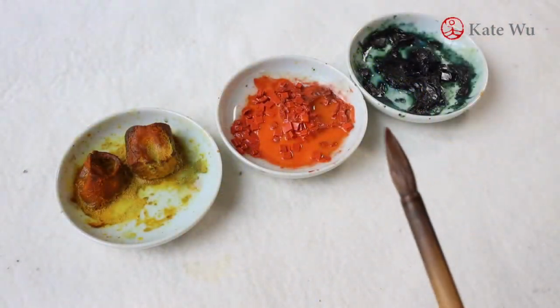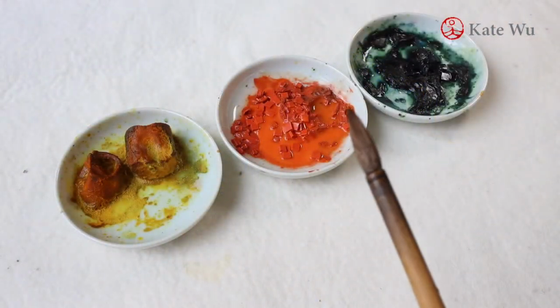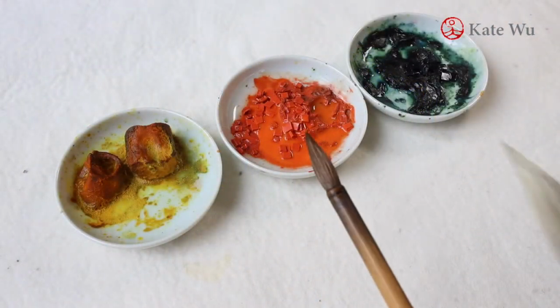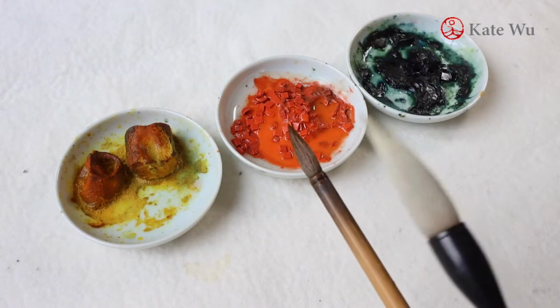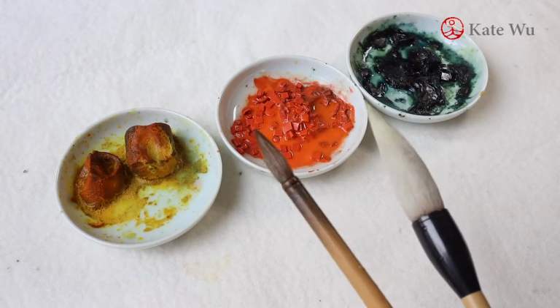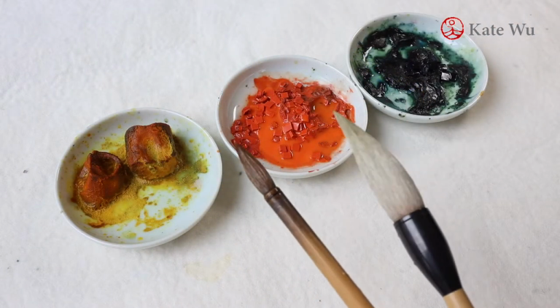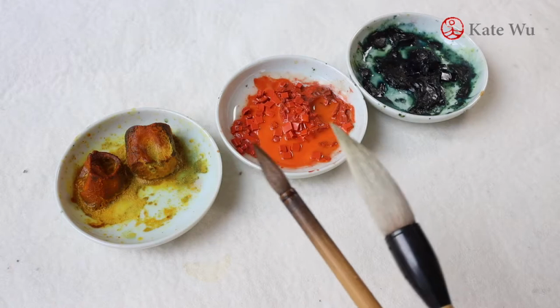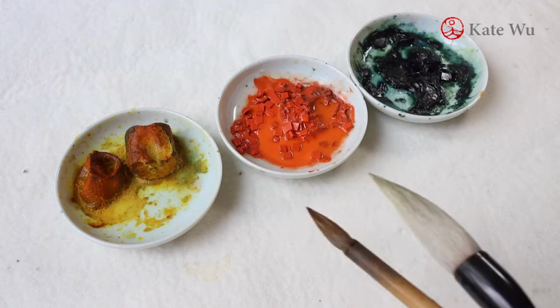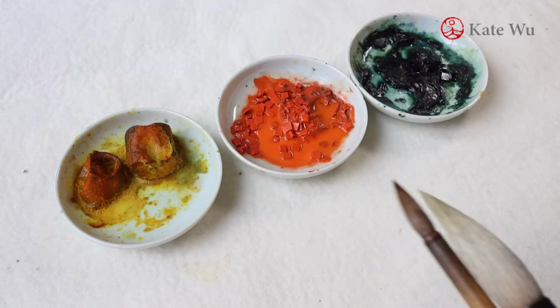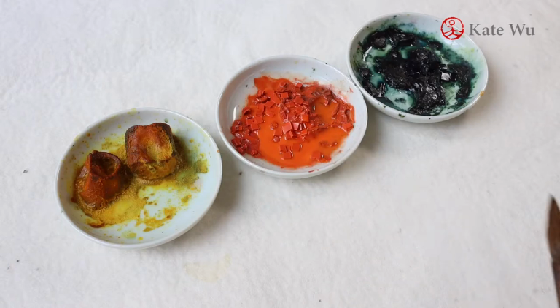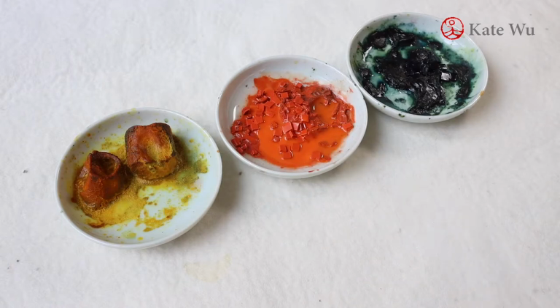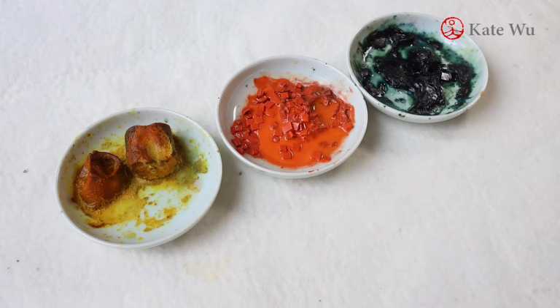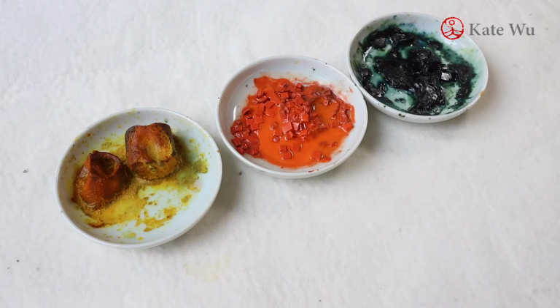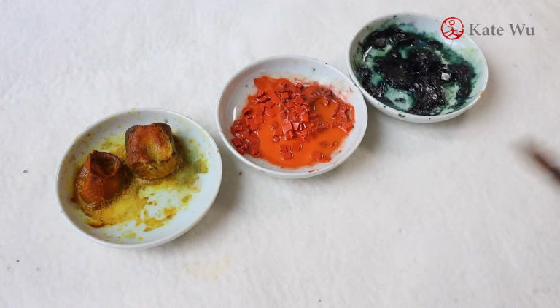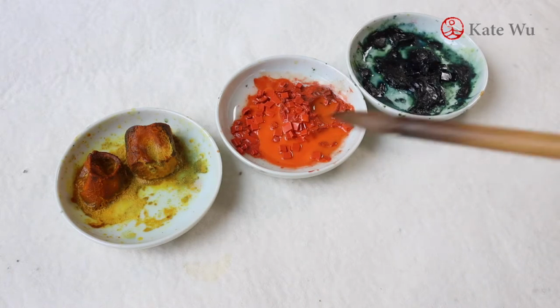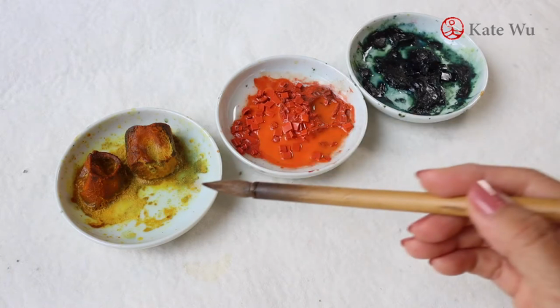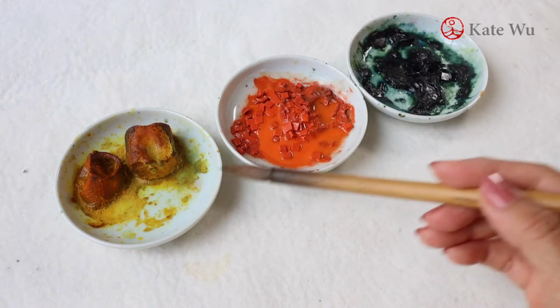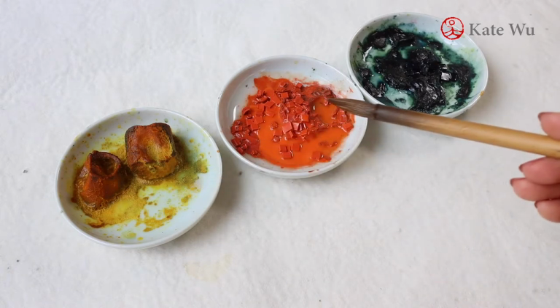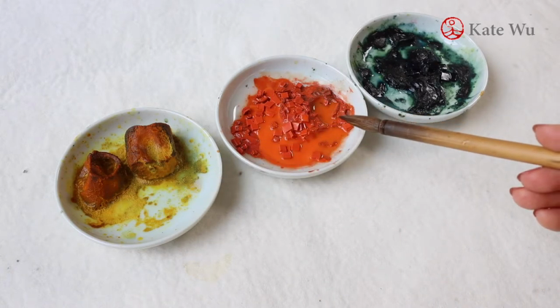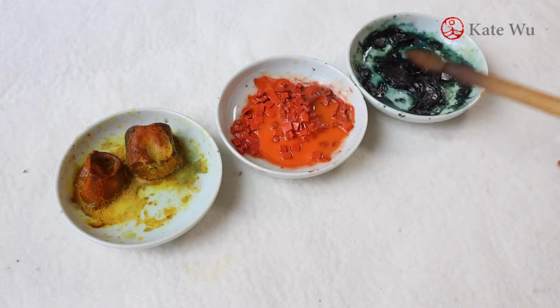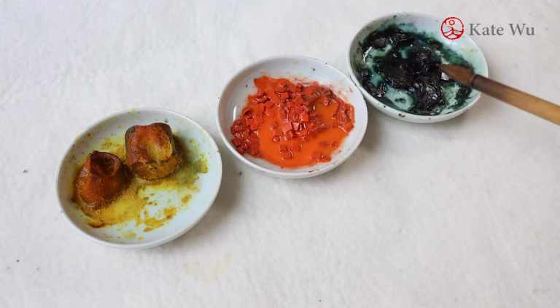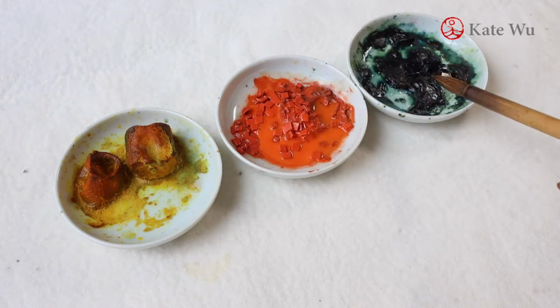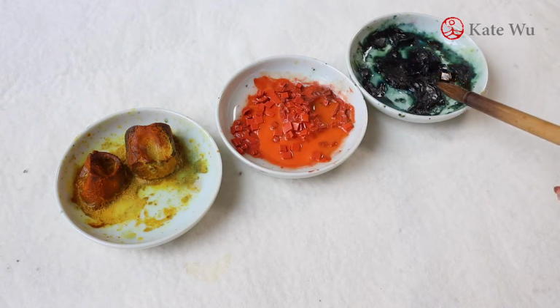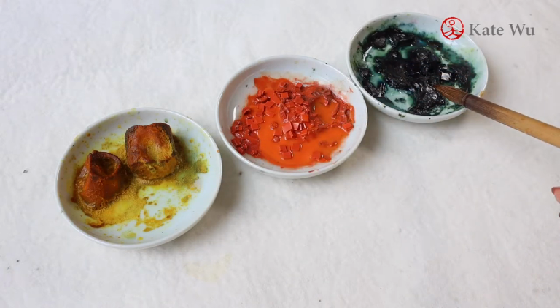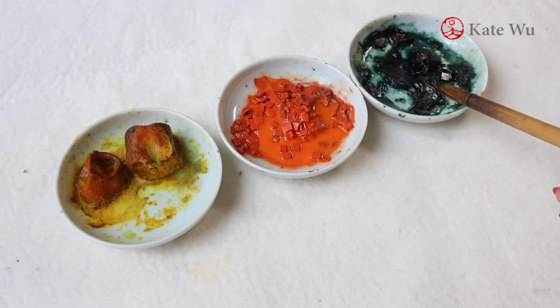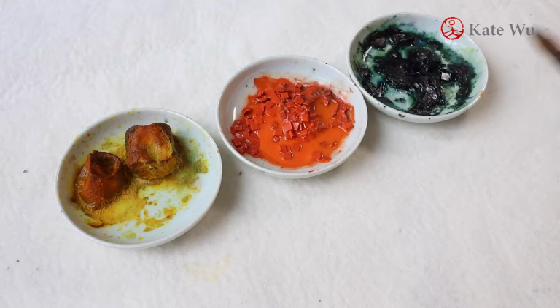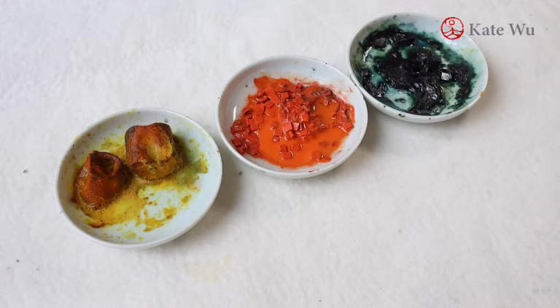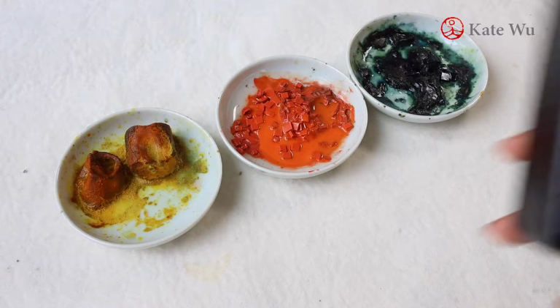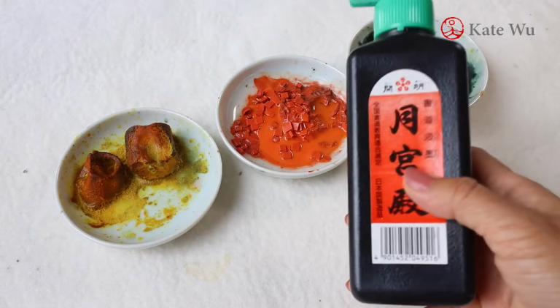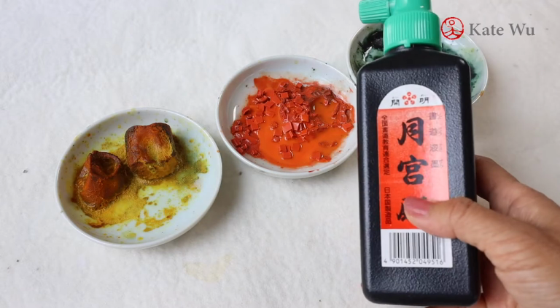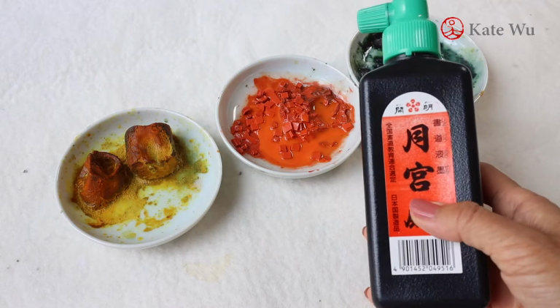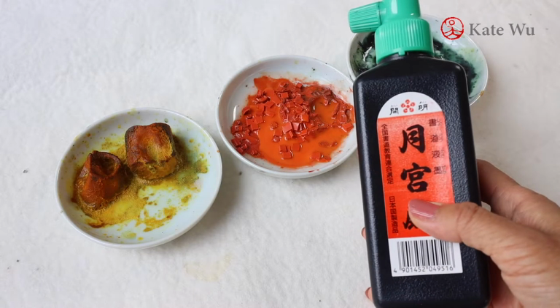I'm going to use two brushes that I always use, and then yellow, orange and blue. Of course, ink.